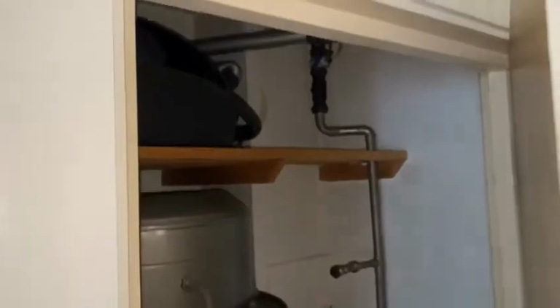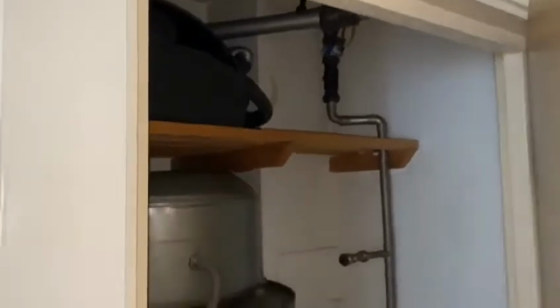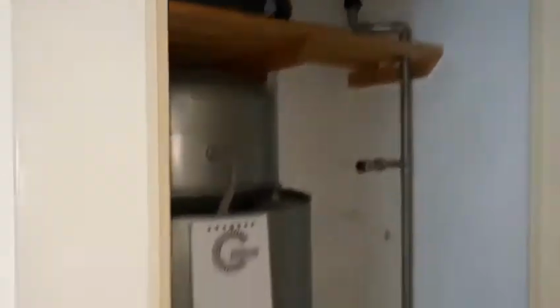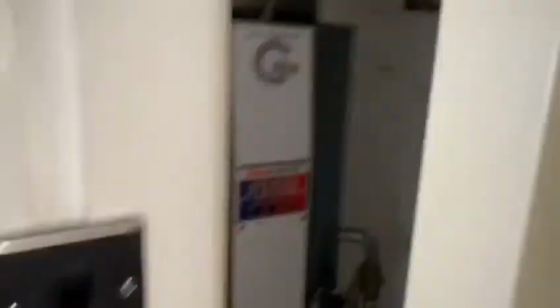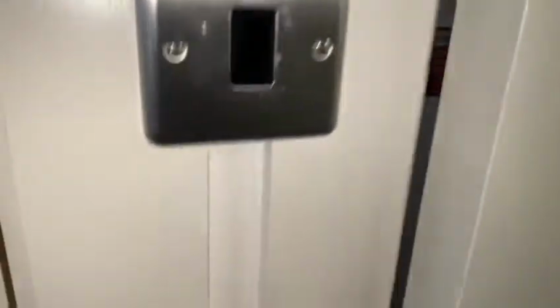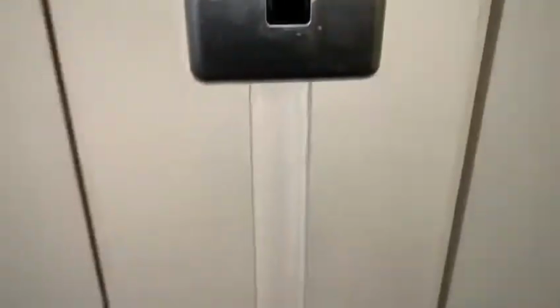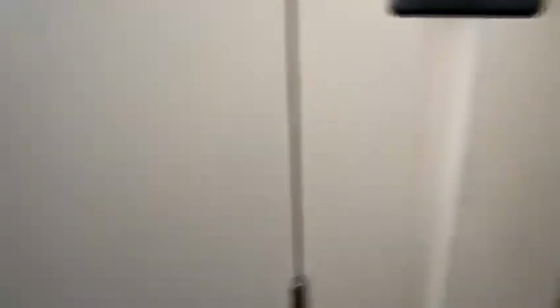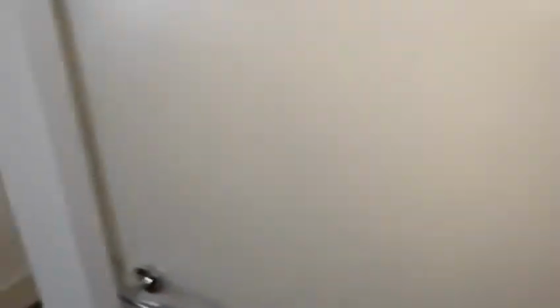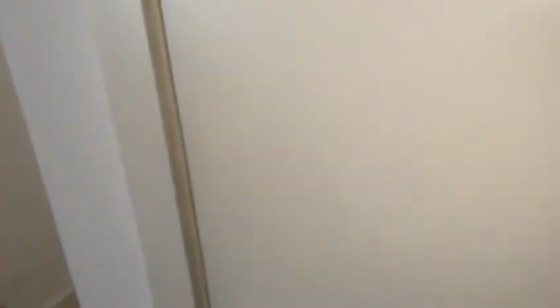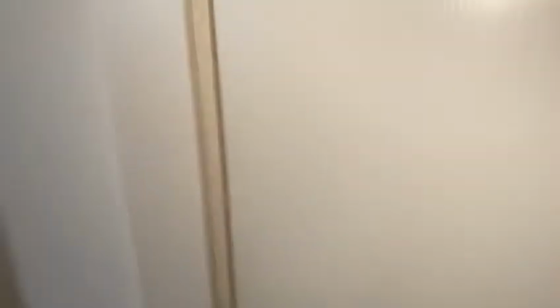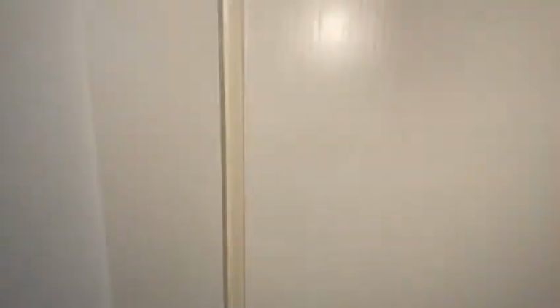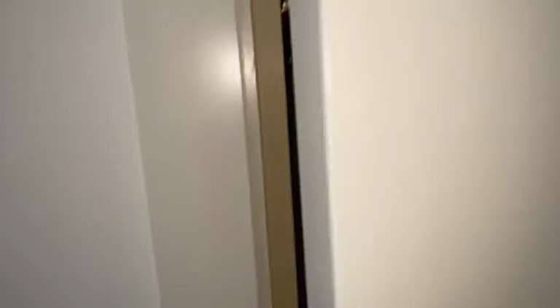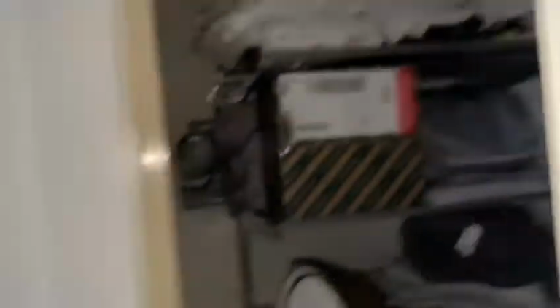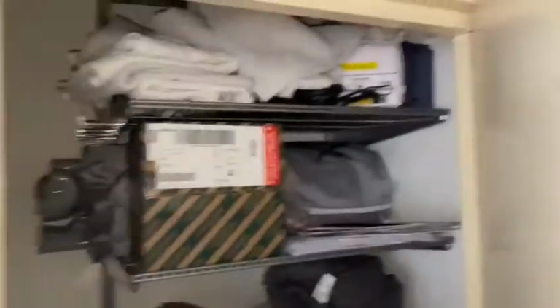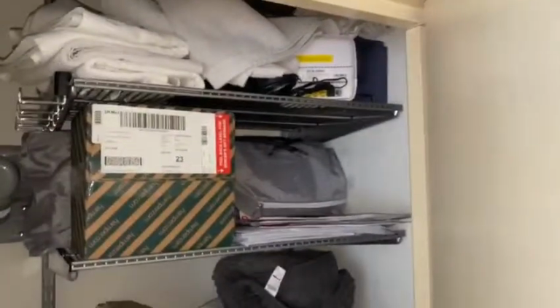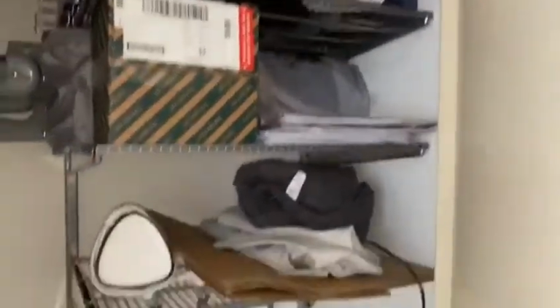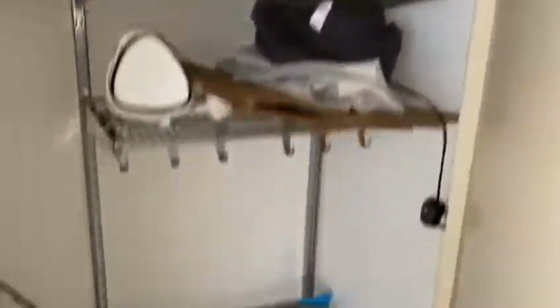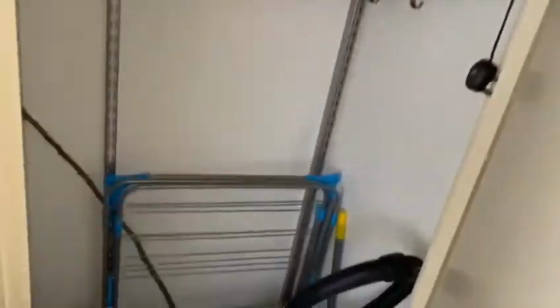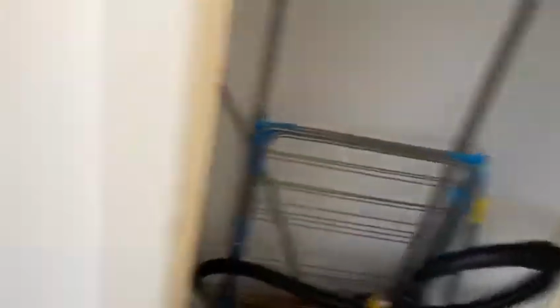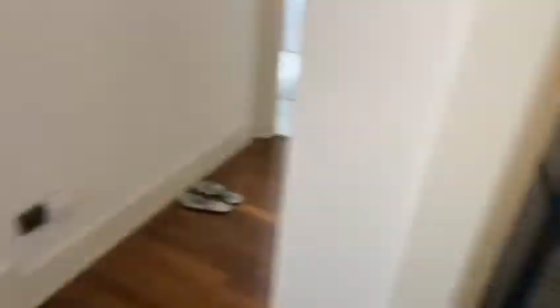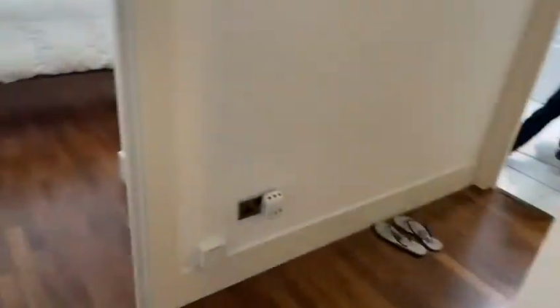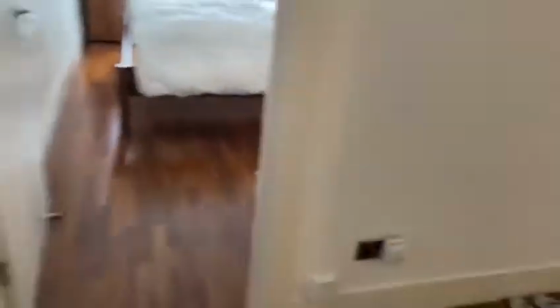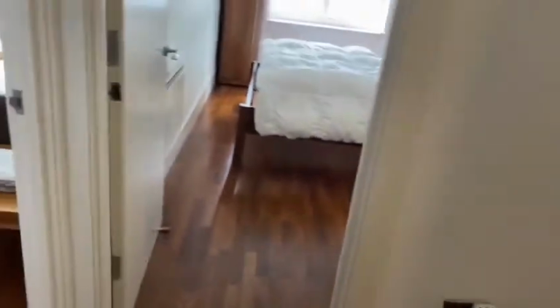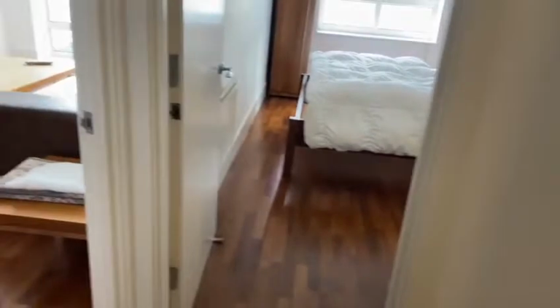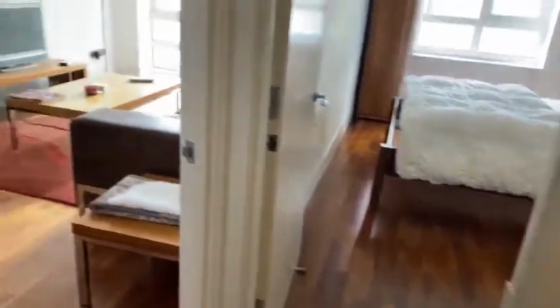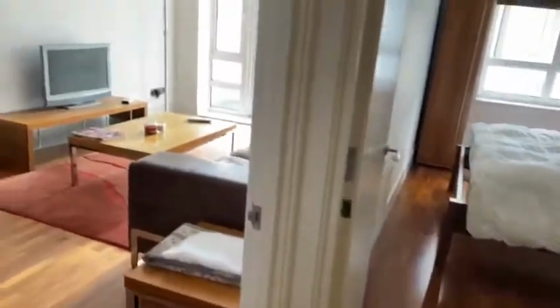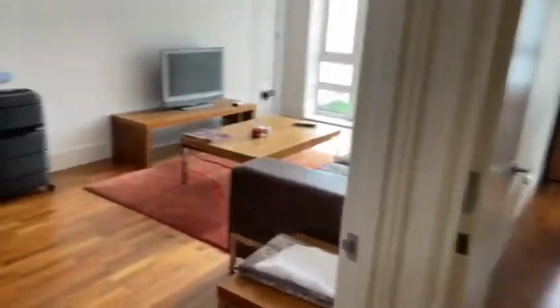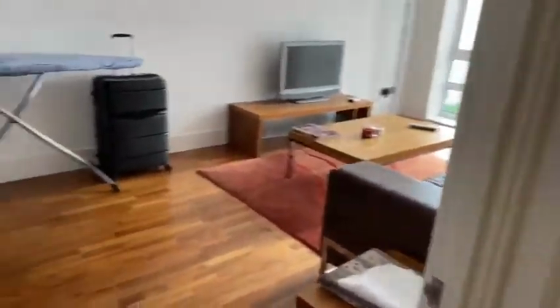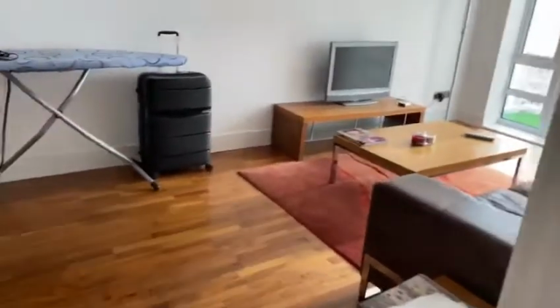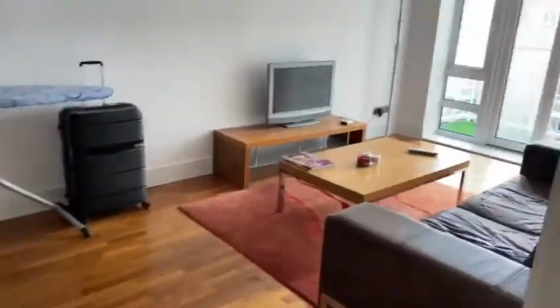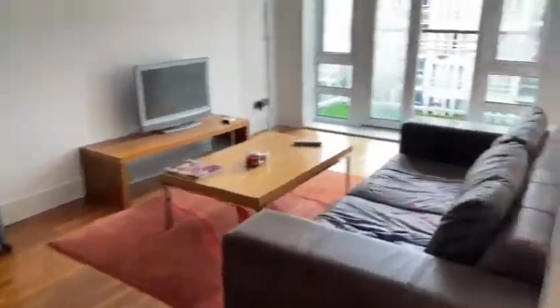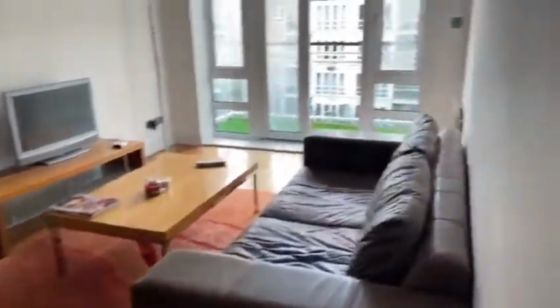This is a heating cupboard. 24 concierge, security, gym, pool, and this is the living room.